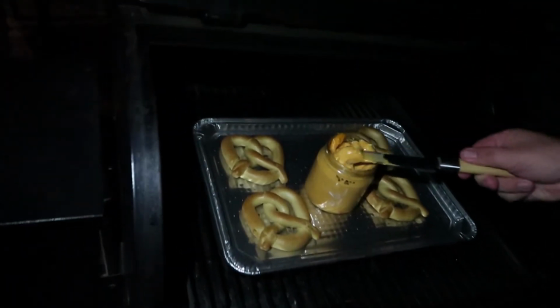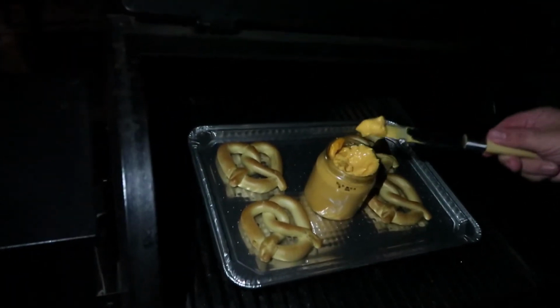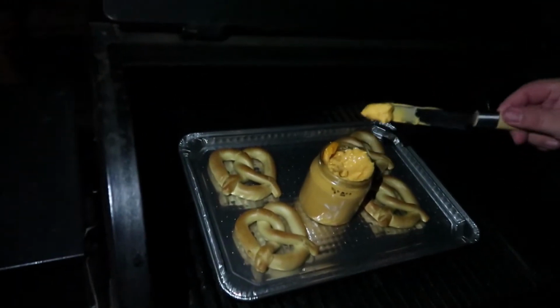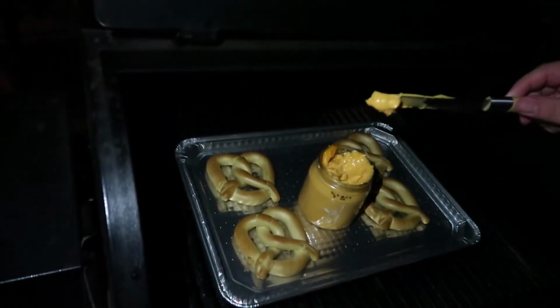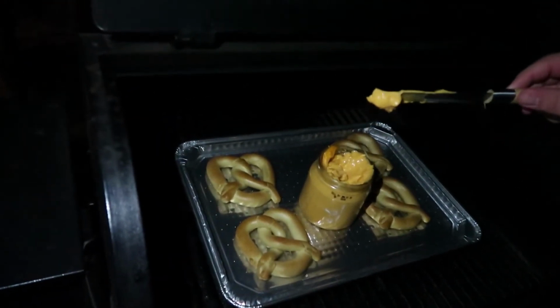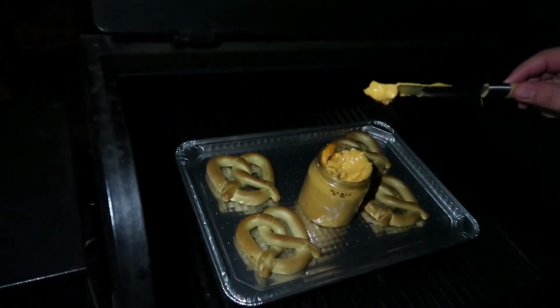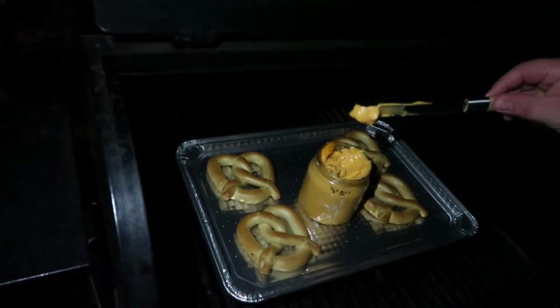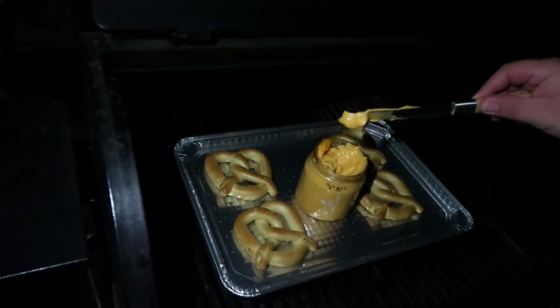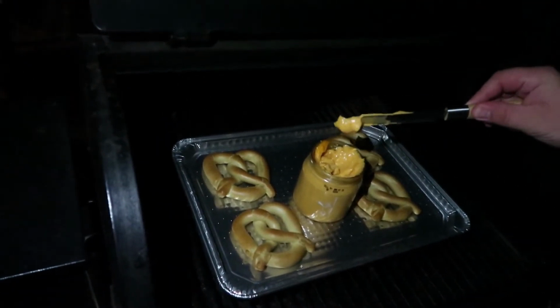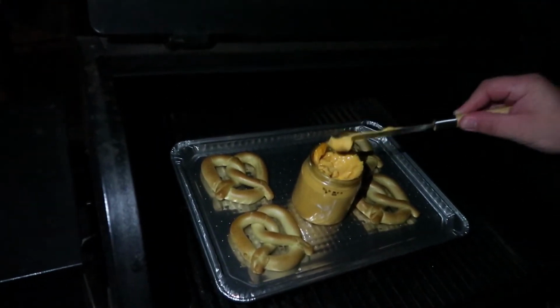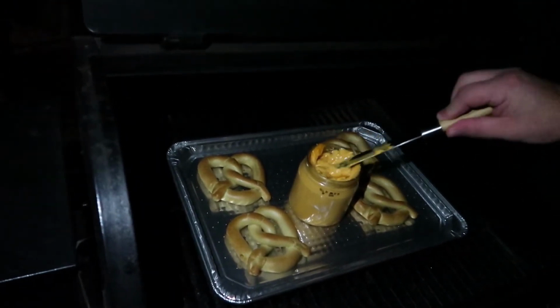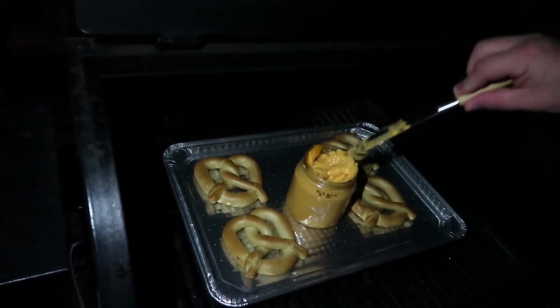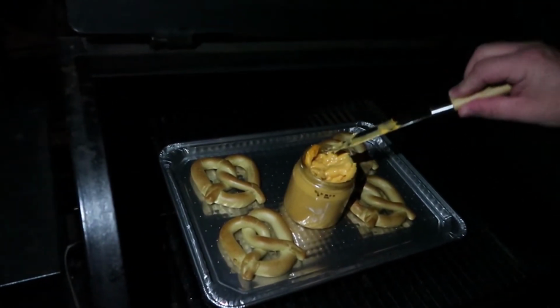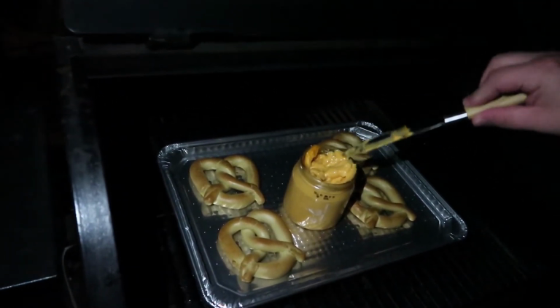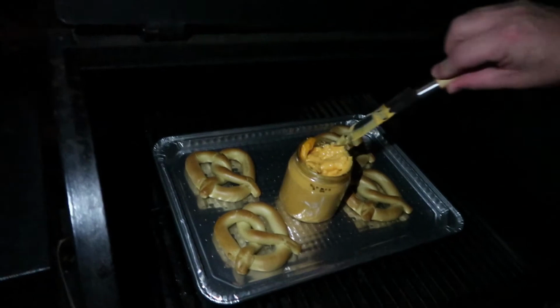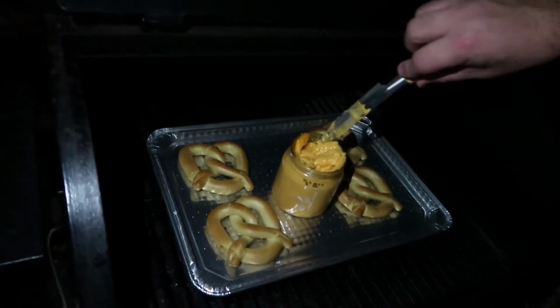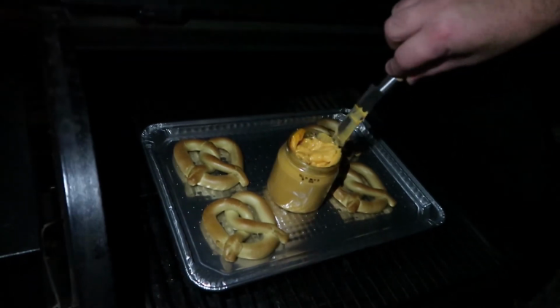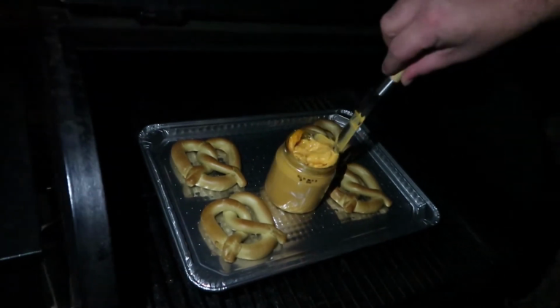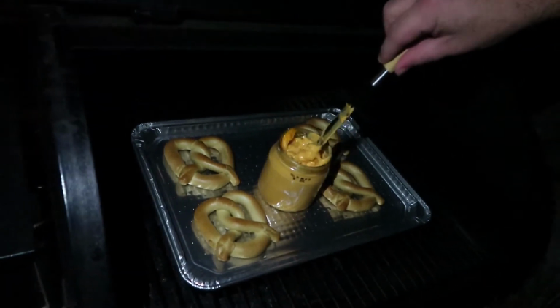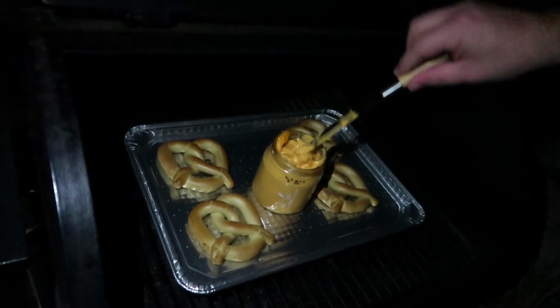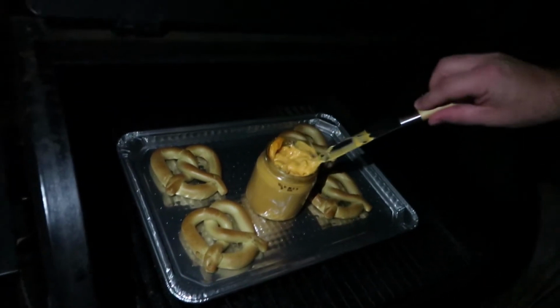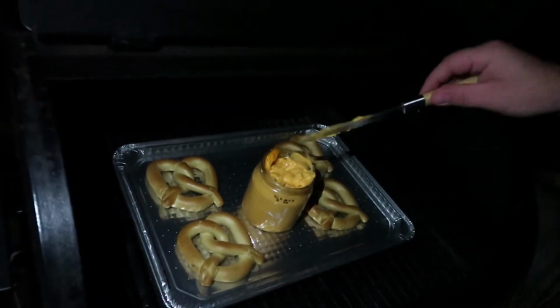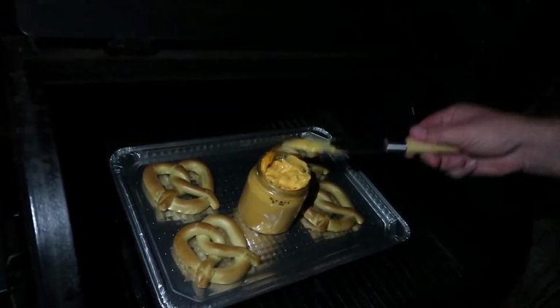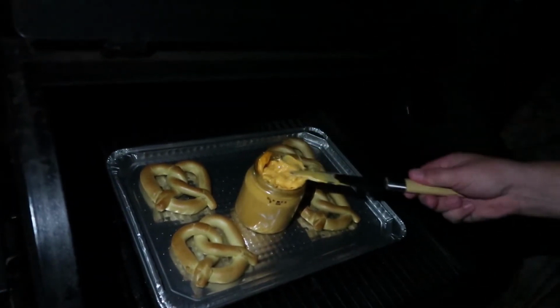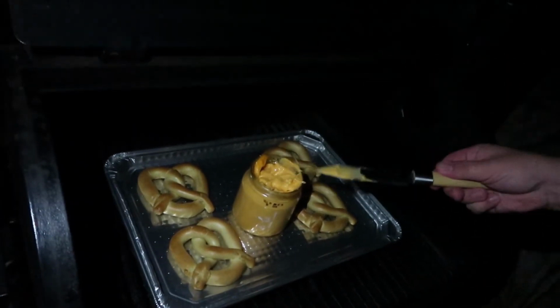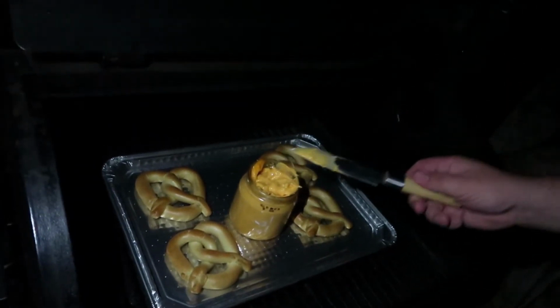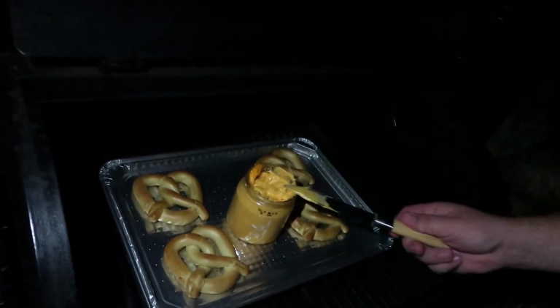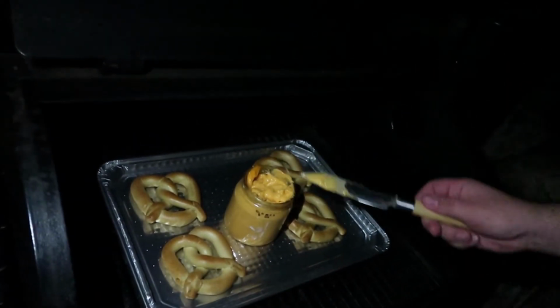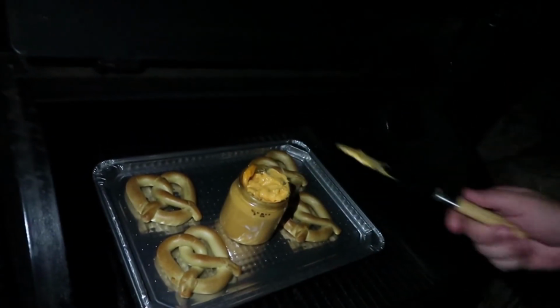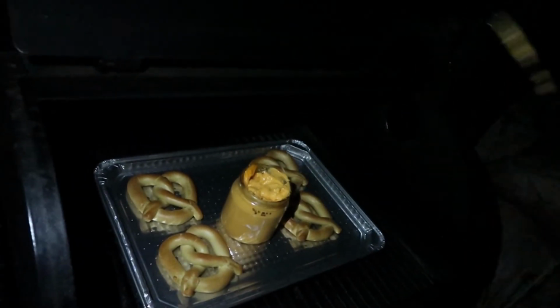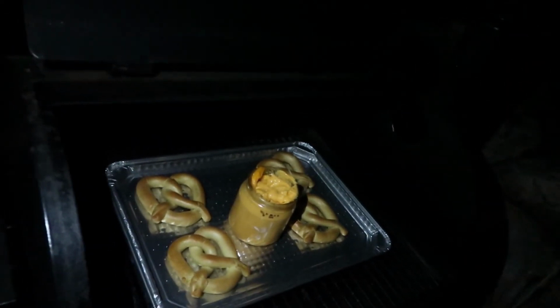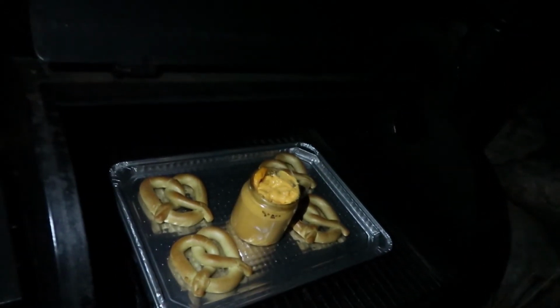We've been stirring the cheese — it's still pretty thick. I think we're just going to take it inside and microwave it so it's thin and runny, or whatever you want to call that.